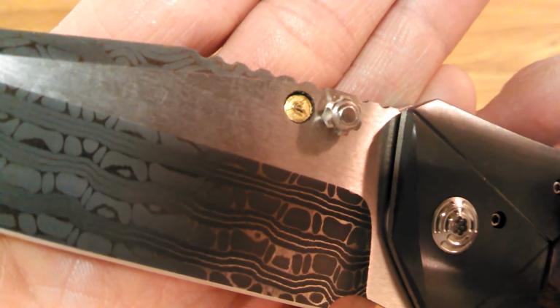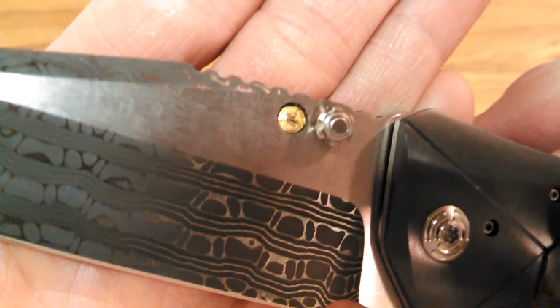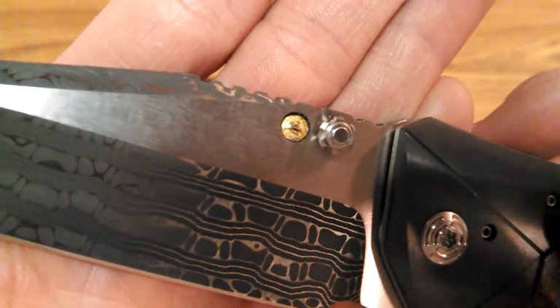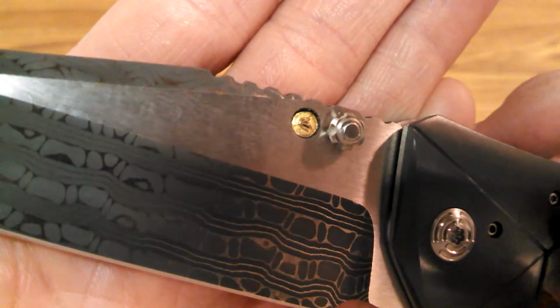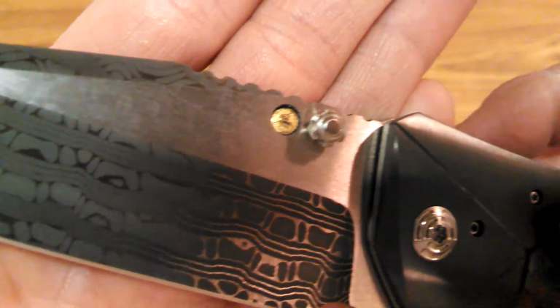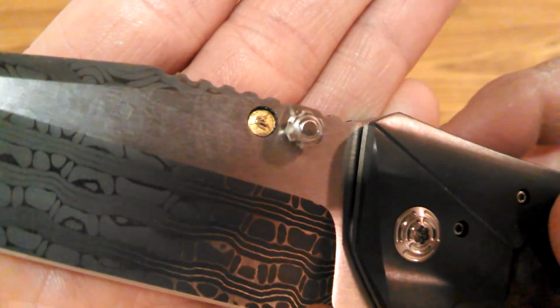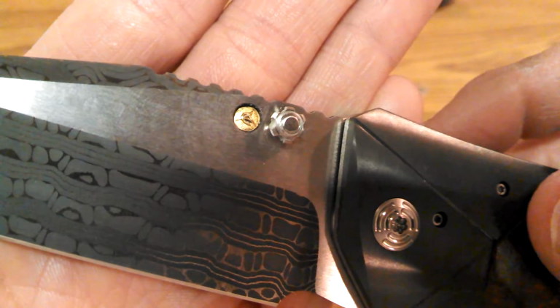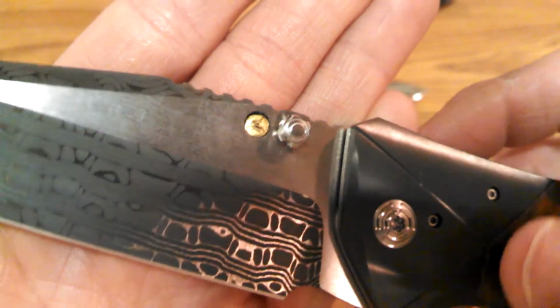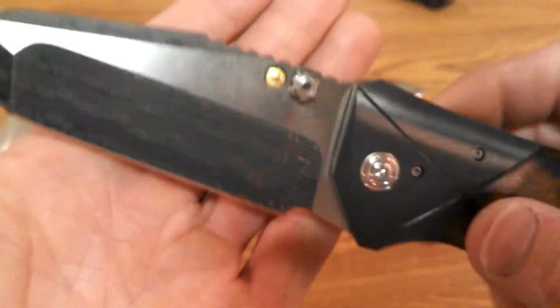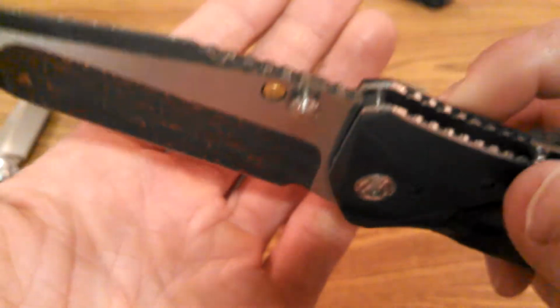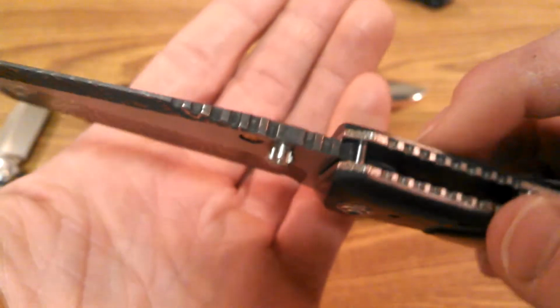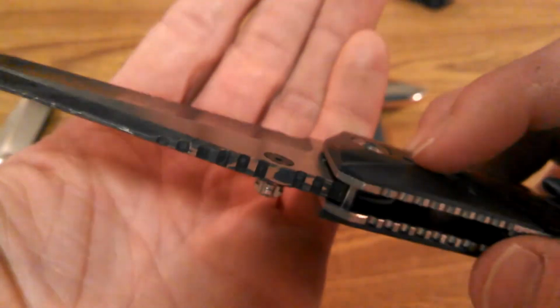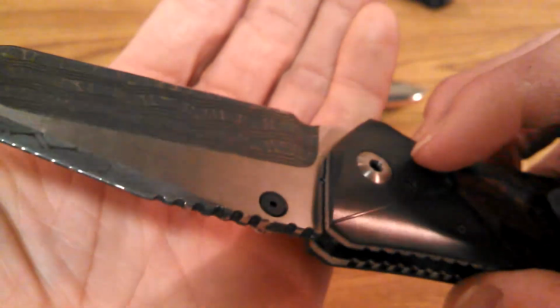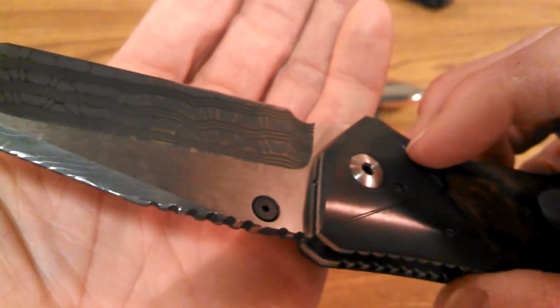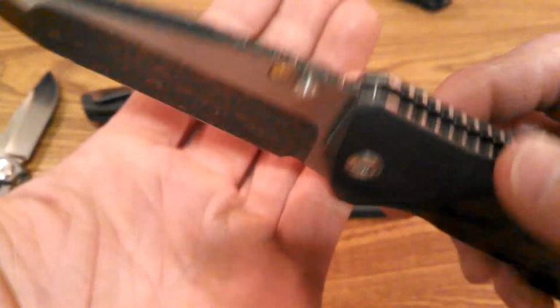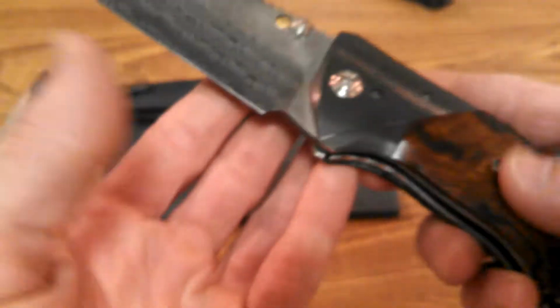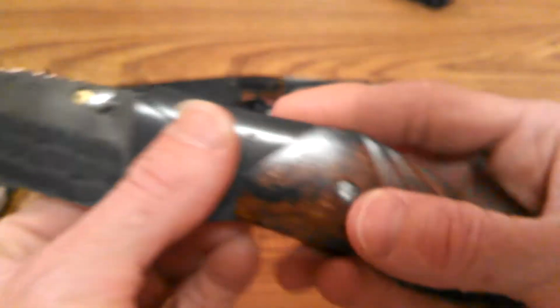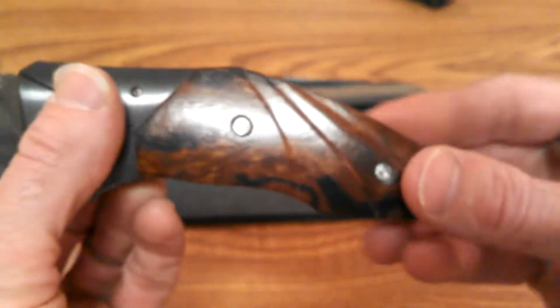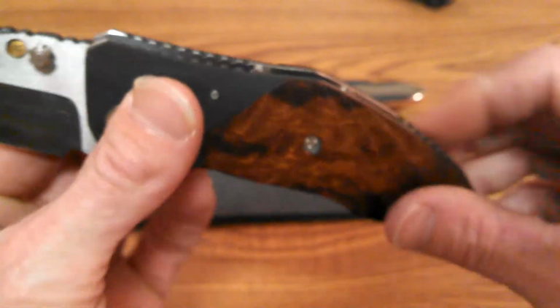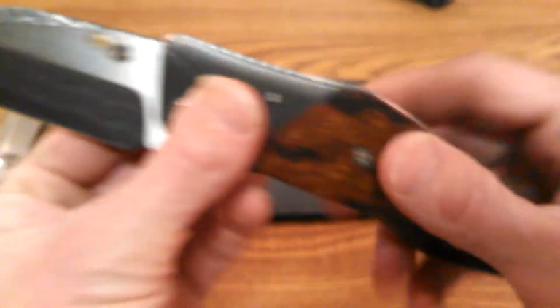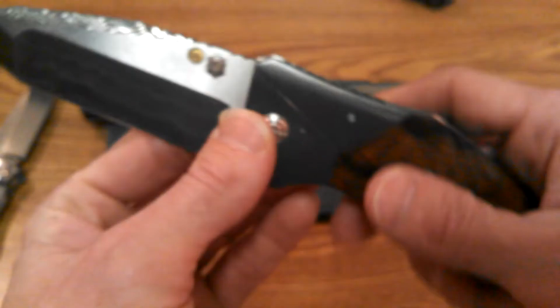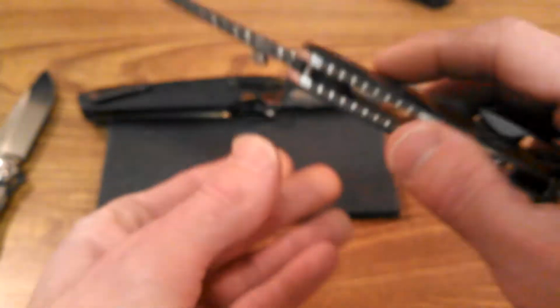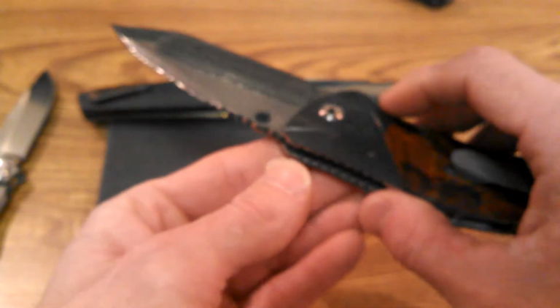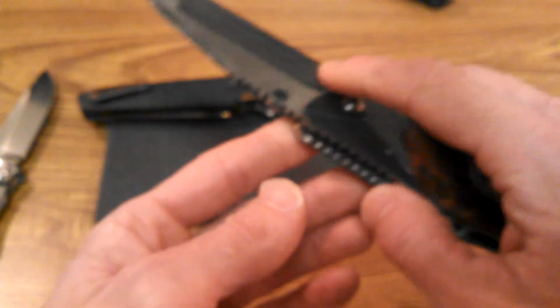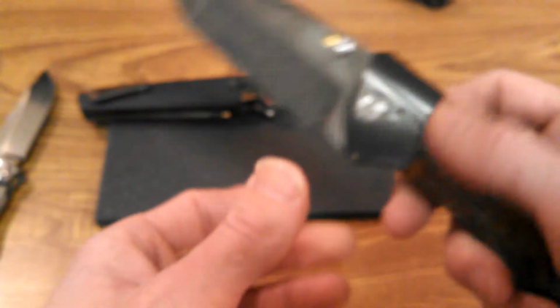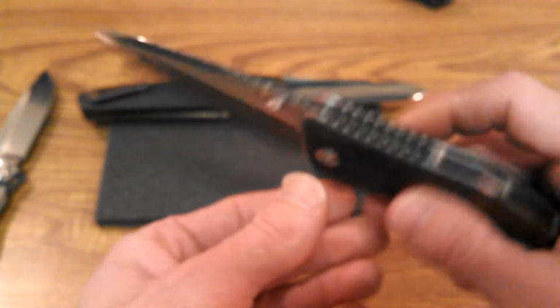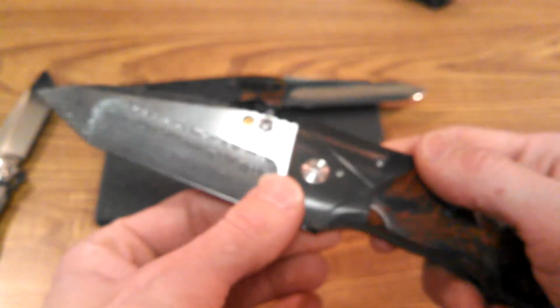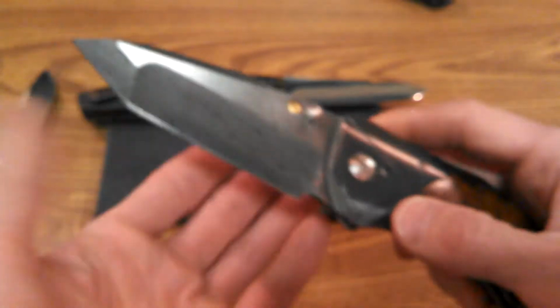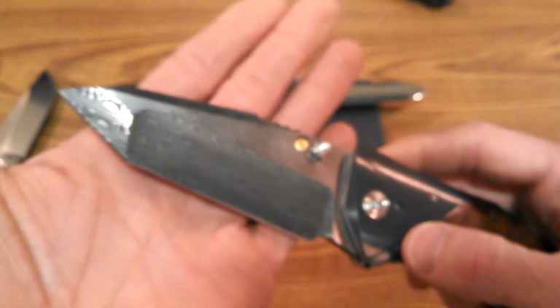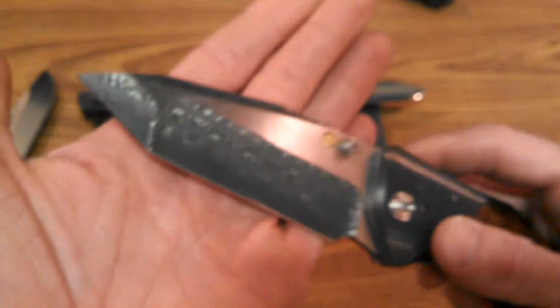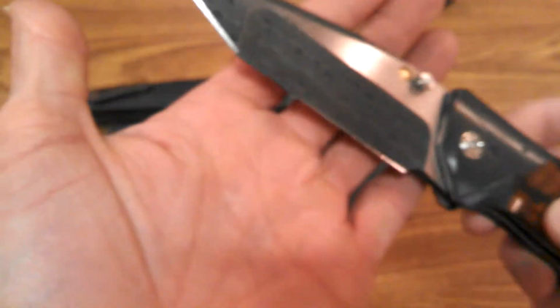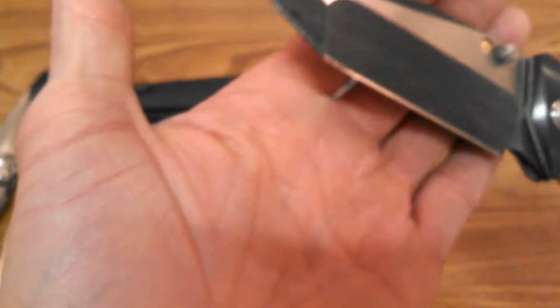I believe you can swap the thumb stud left to right, but the pocket clip carry is set up for right-hand carry.